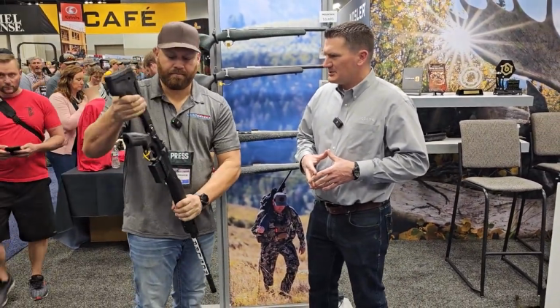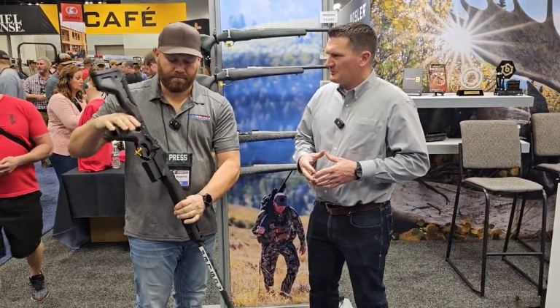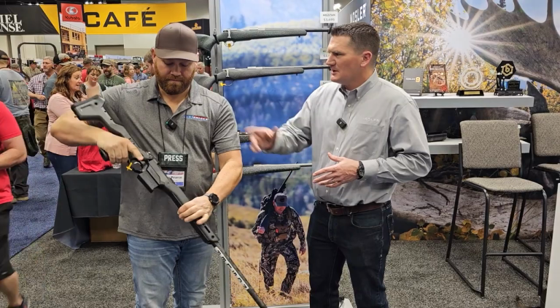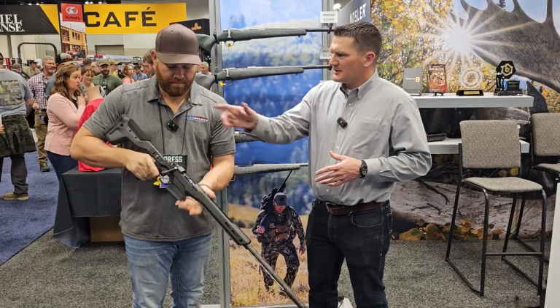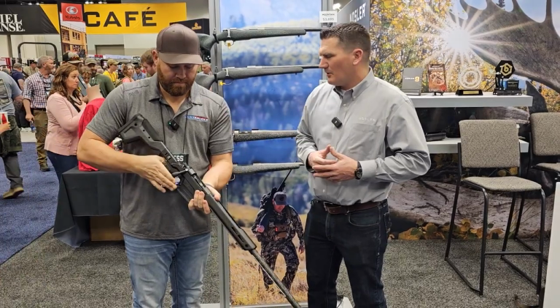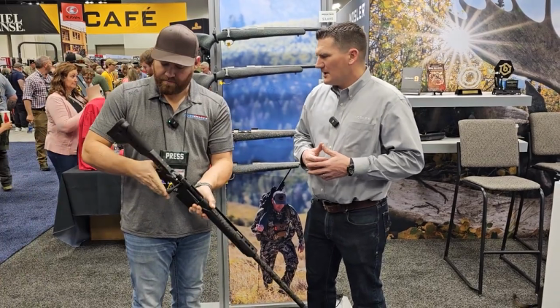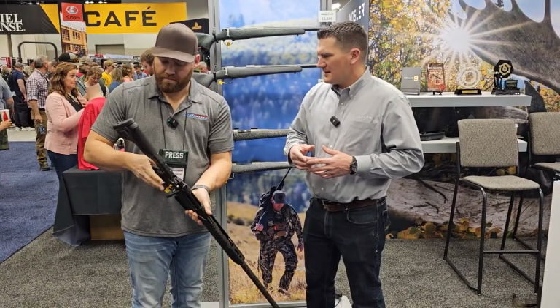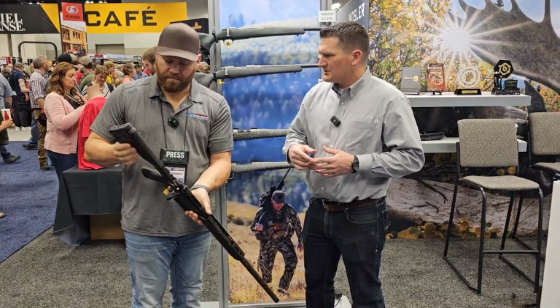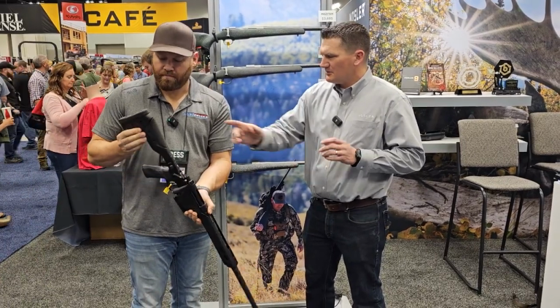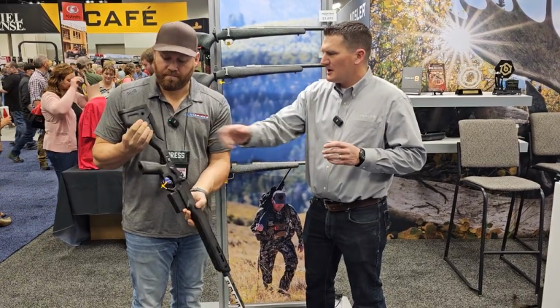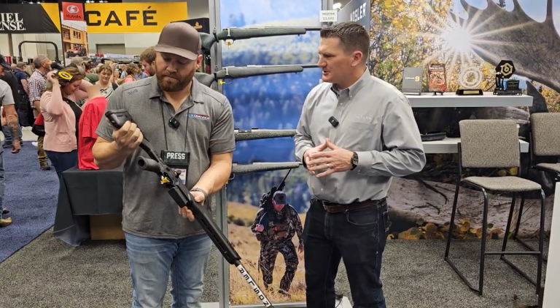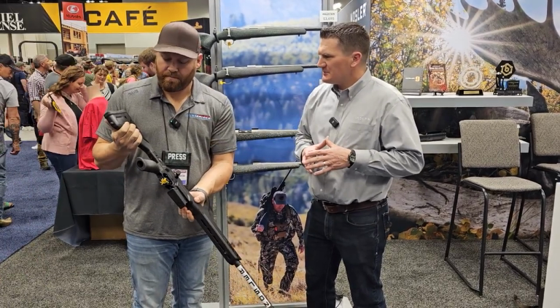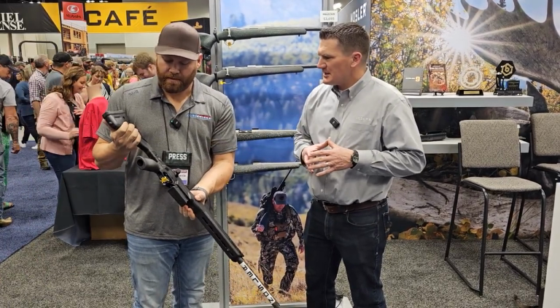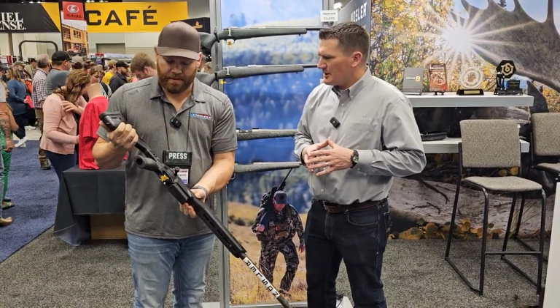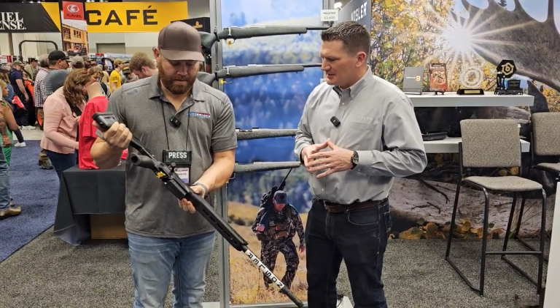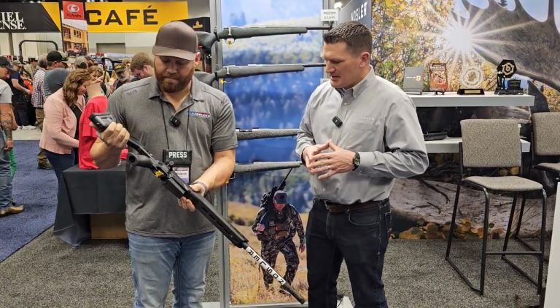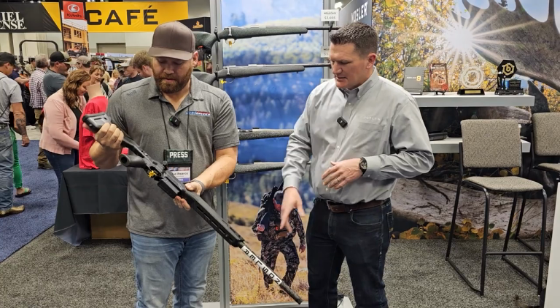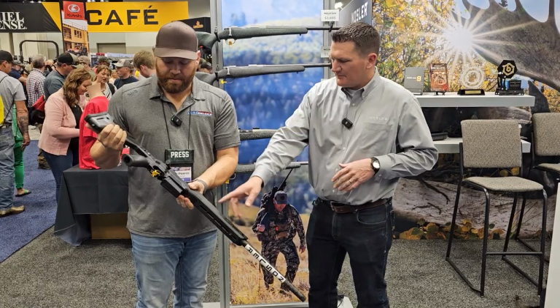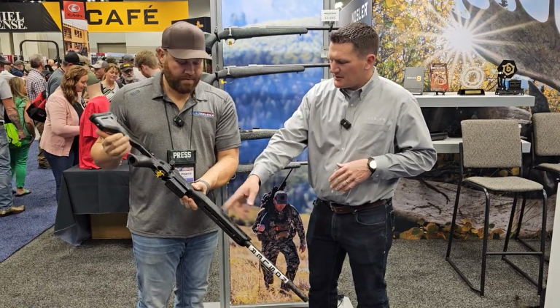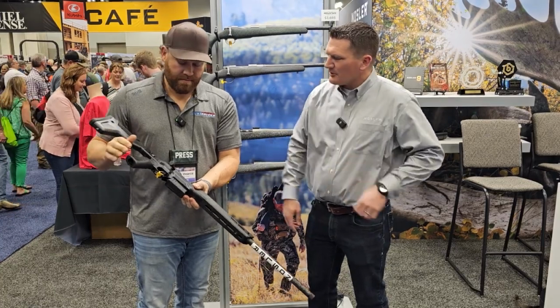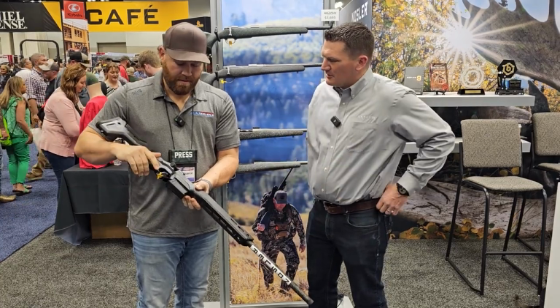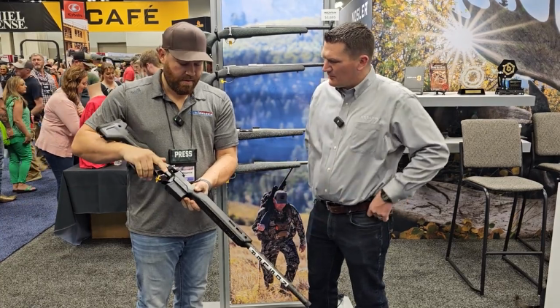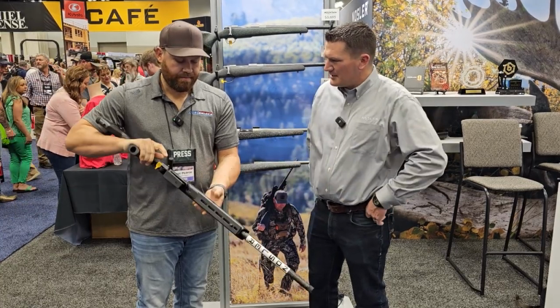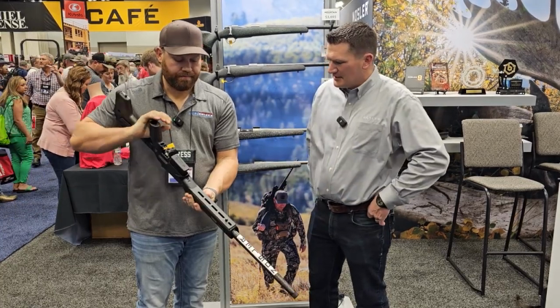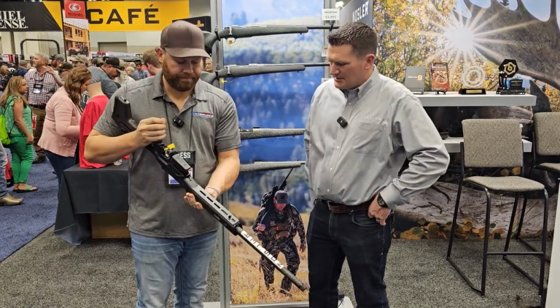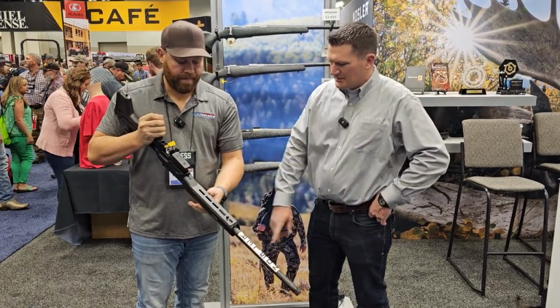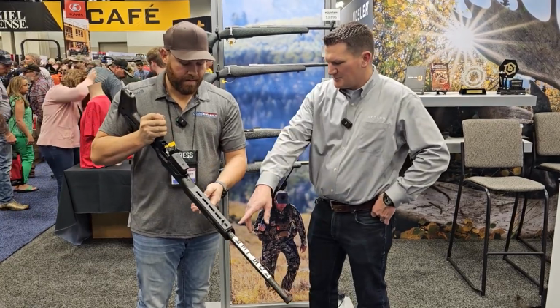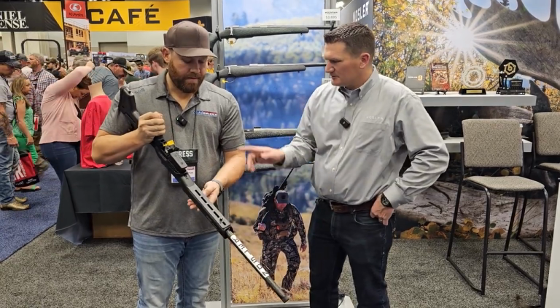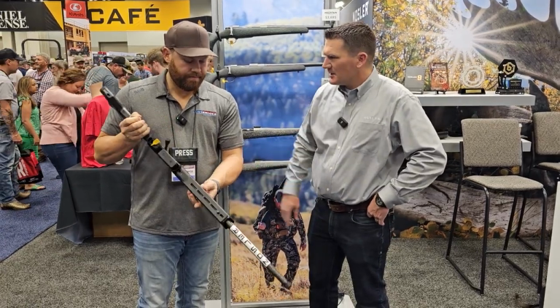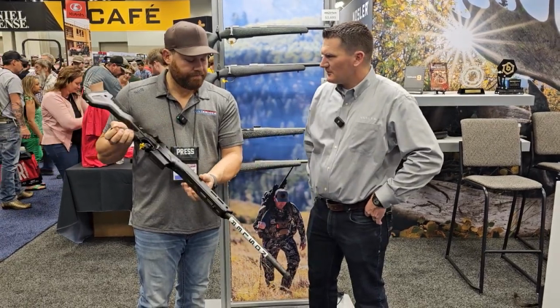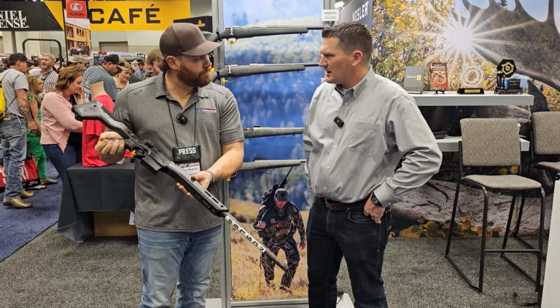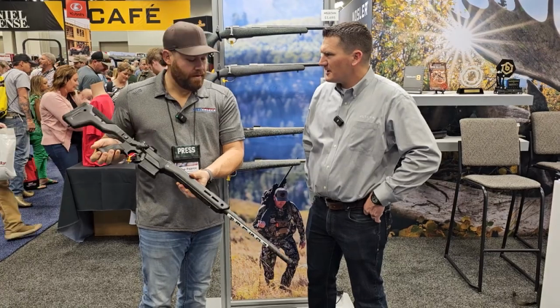It's got adjustable length of pull and an adjustable cheek piece as well. It's got a full-length Arca rail on the forend and flush mount swivel cups.